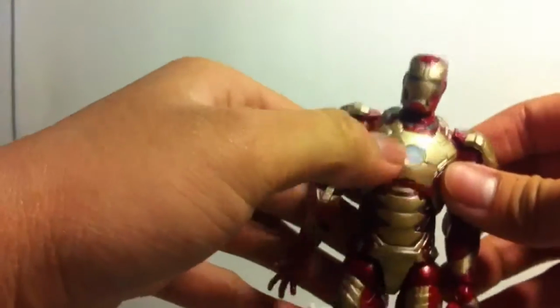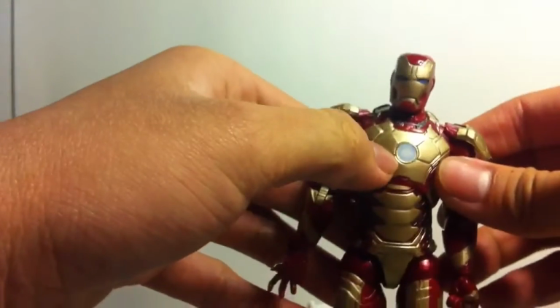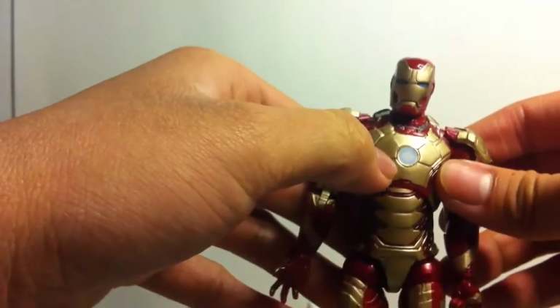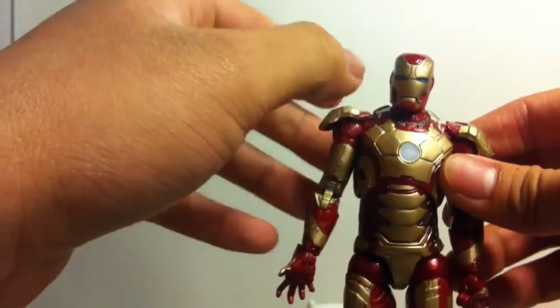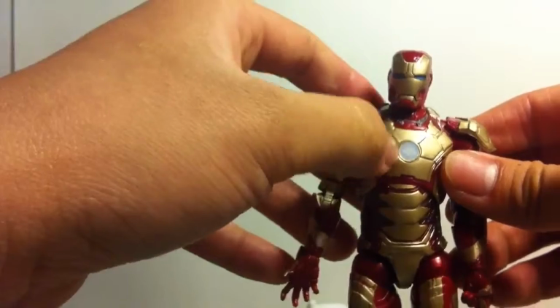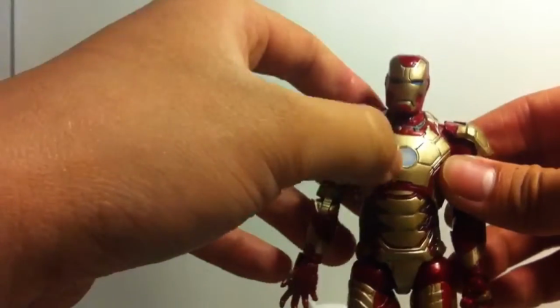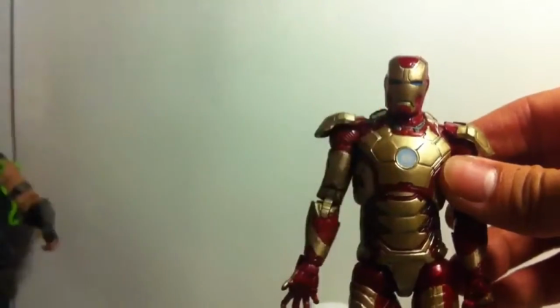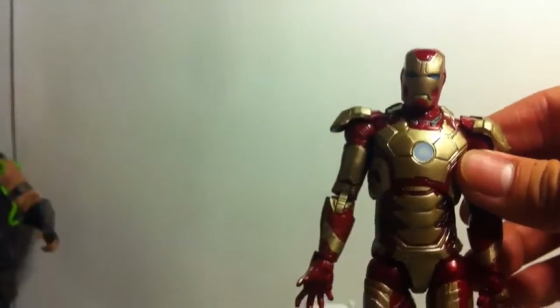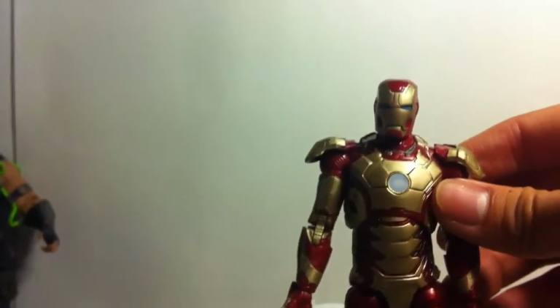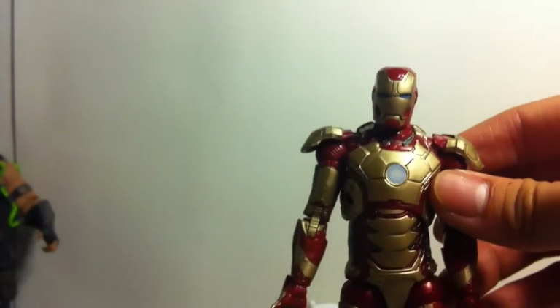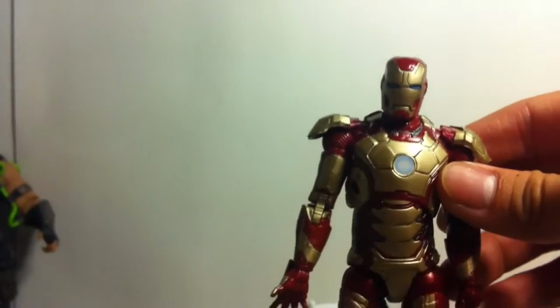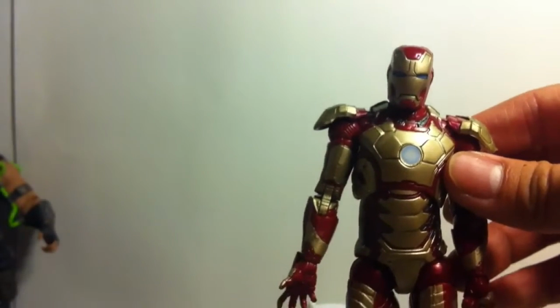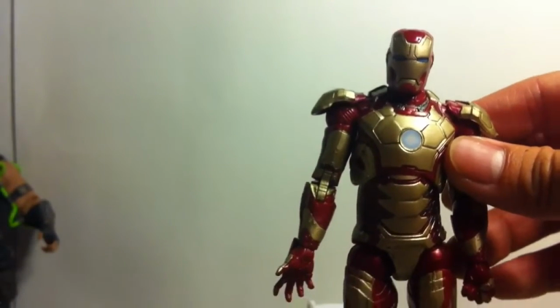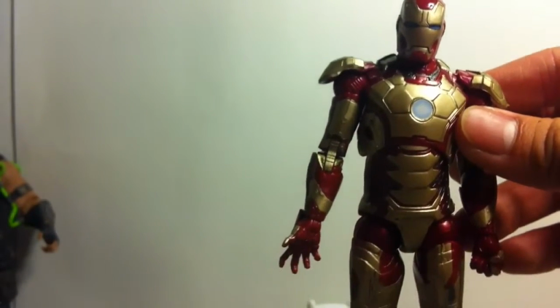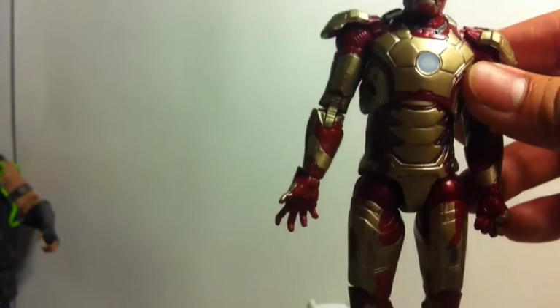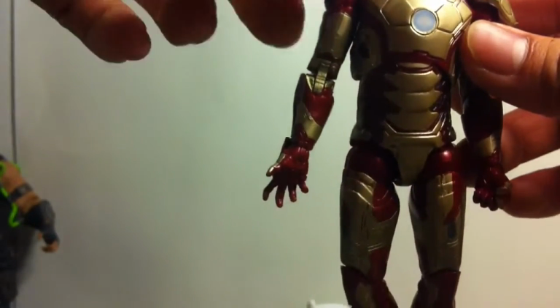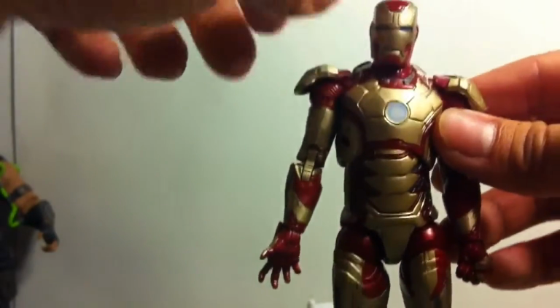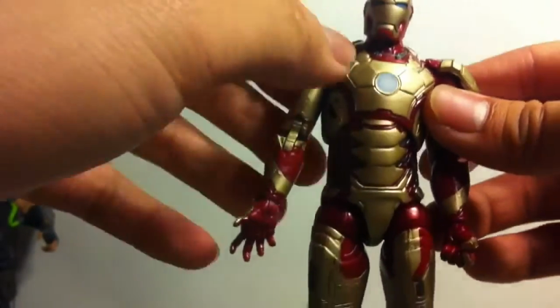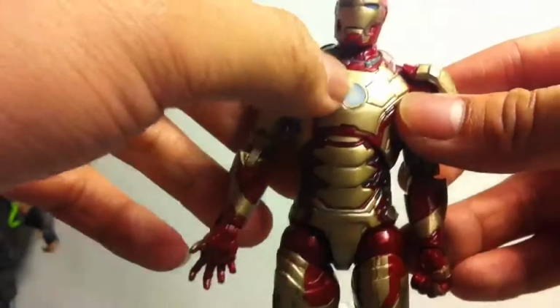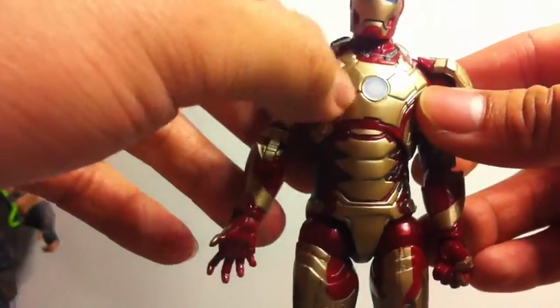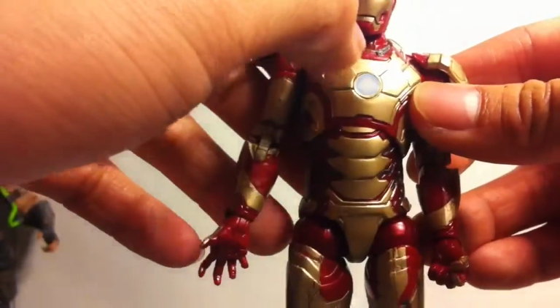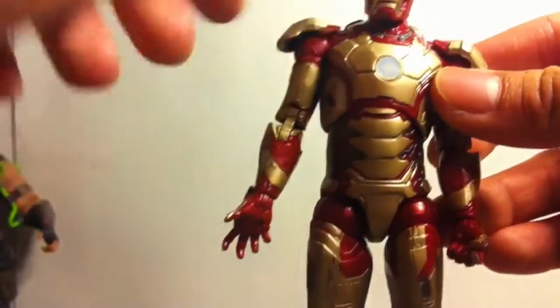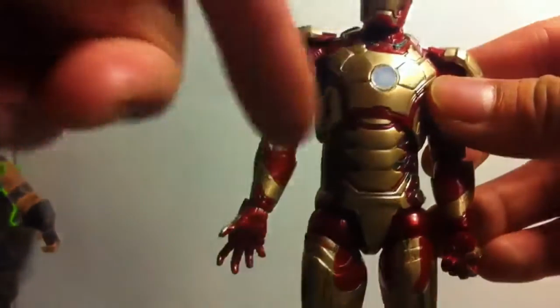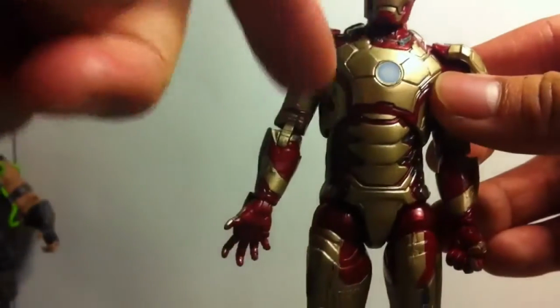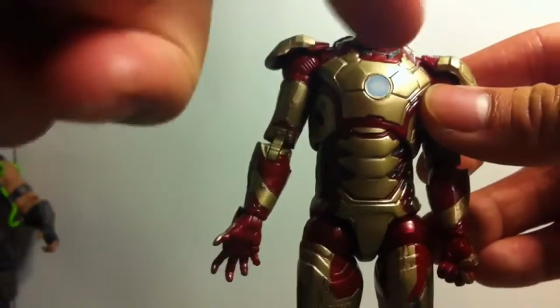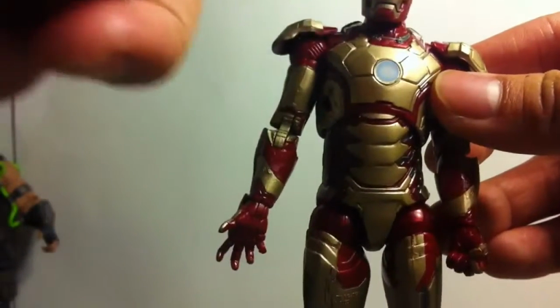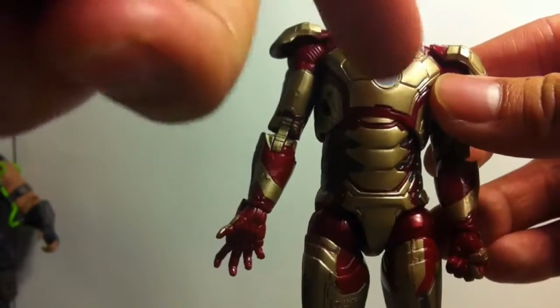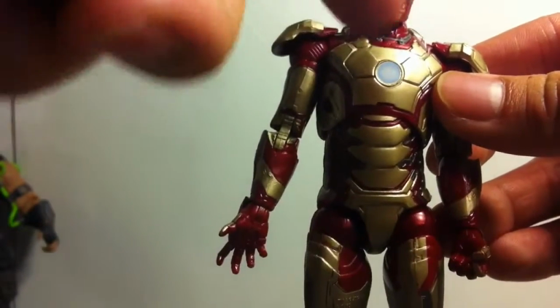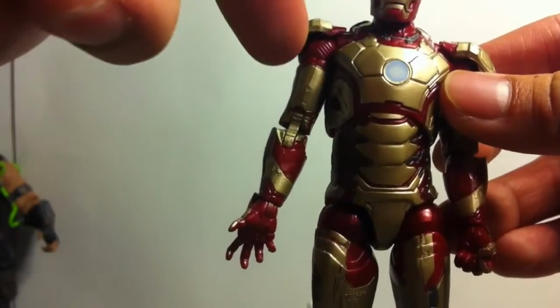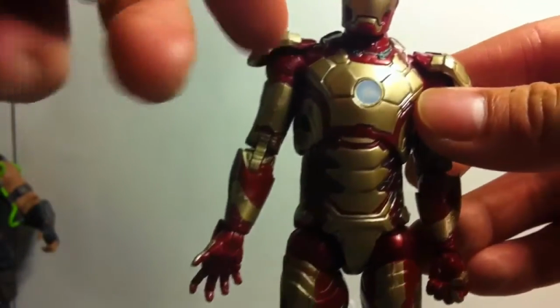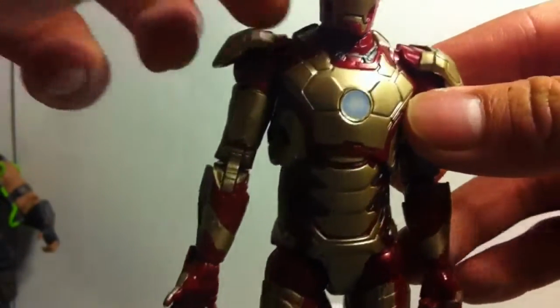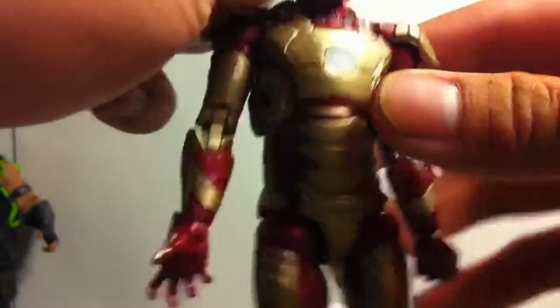The repulsor in the middle — his reactor is painted really nice. I do like how it's circled blue and white in the middle, if that even makes sense.